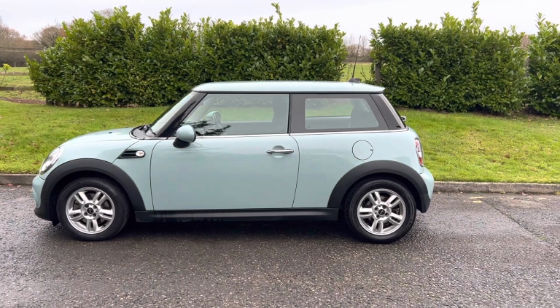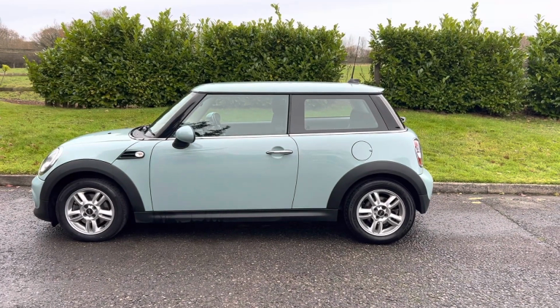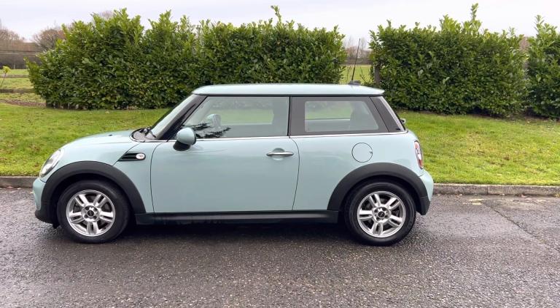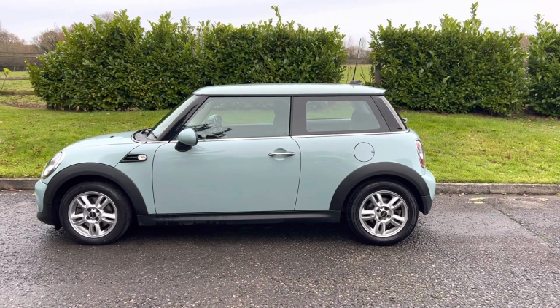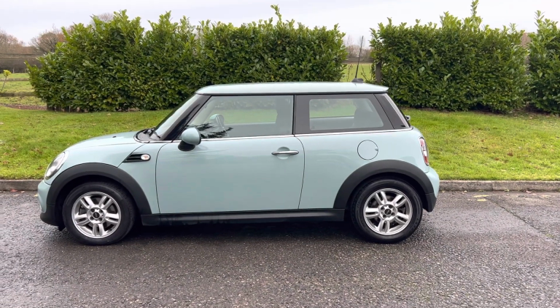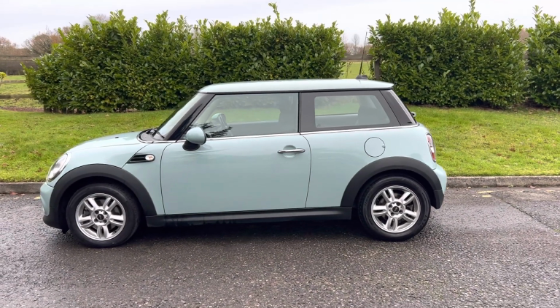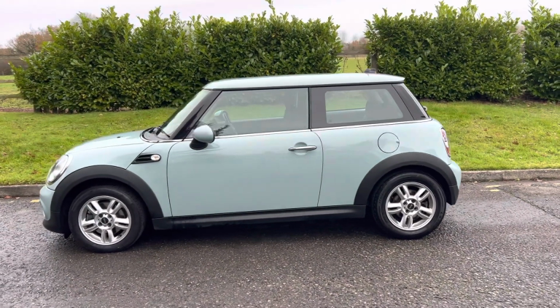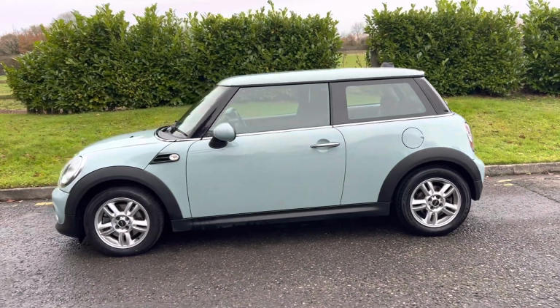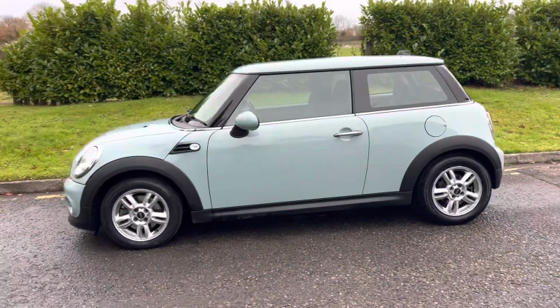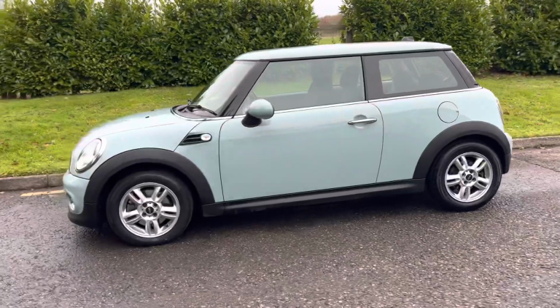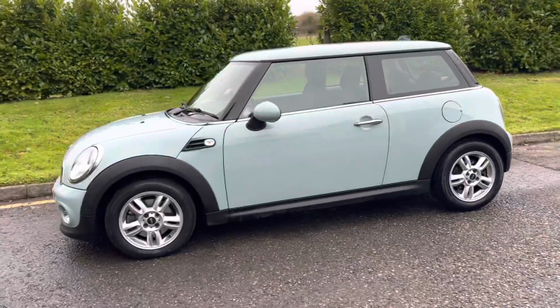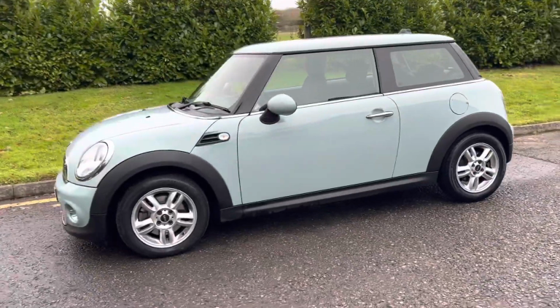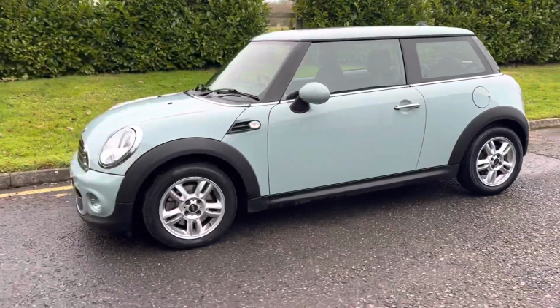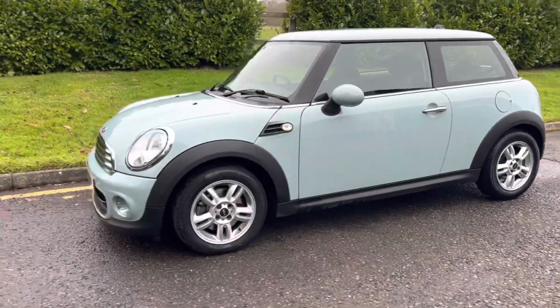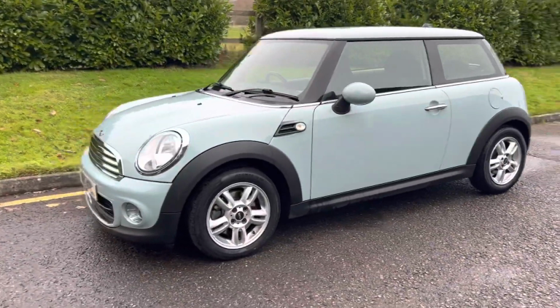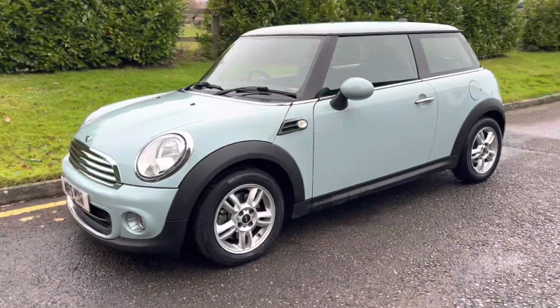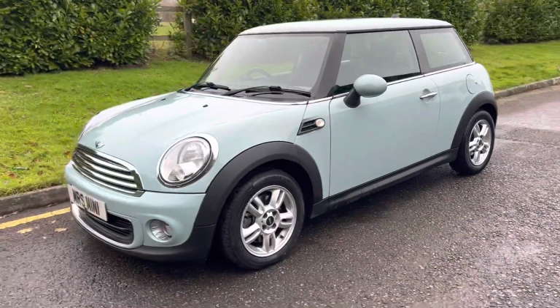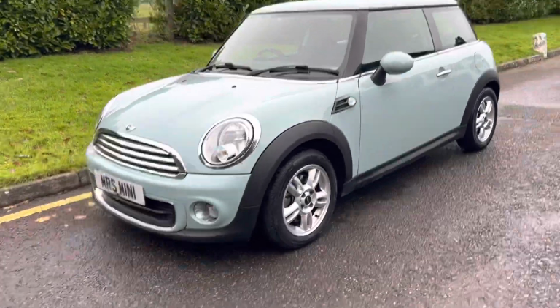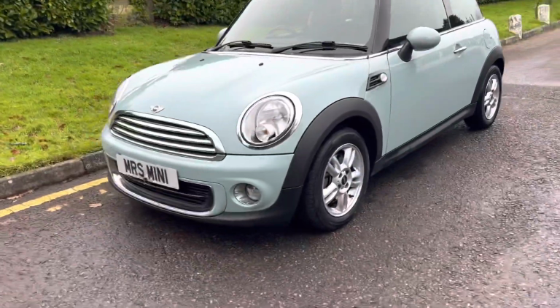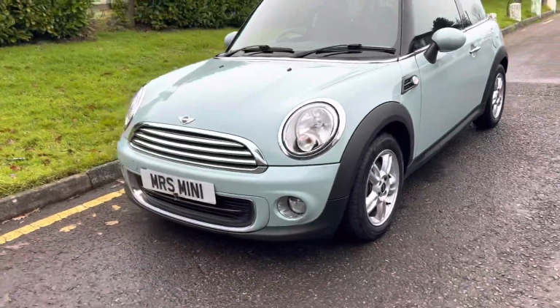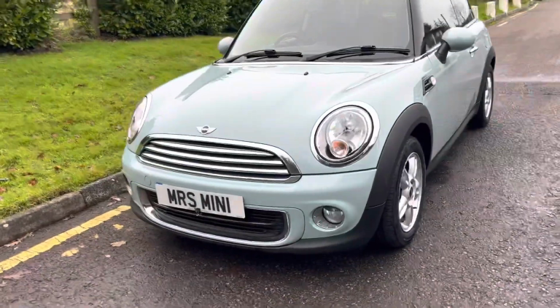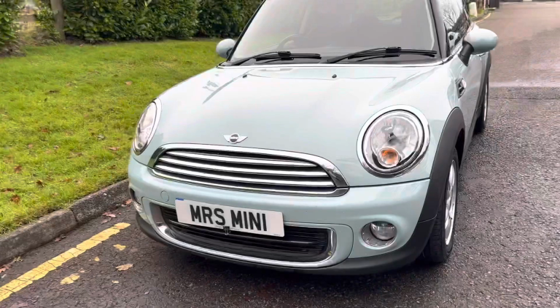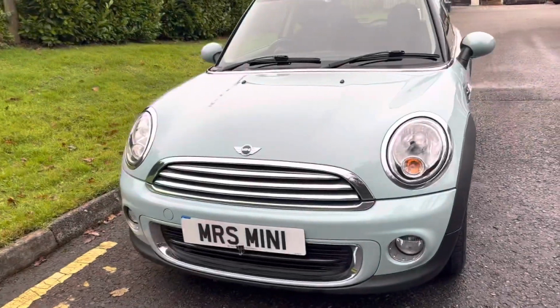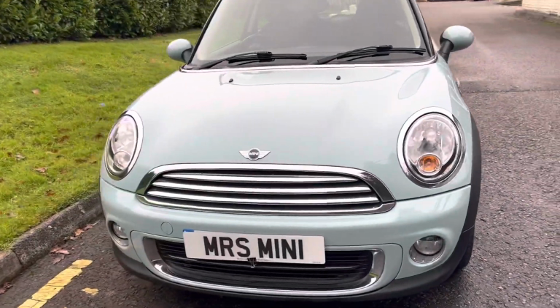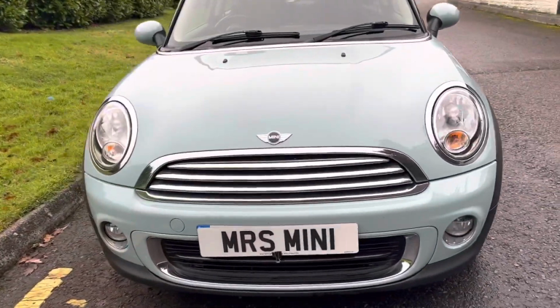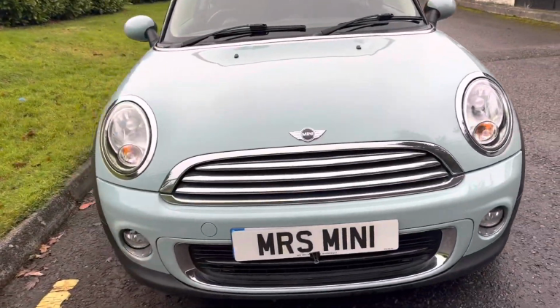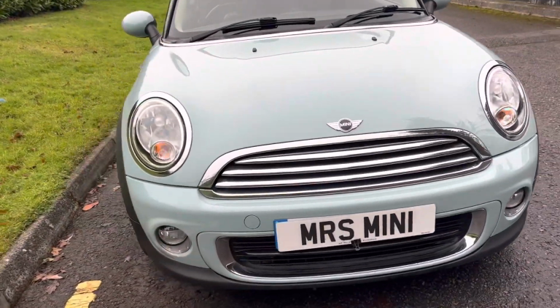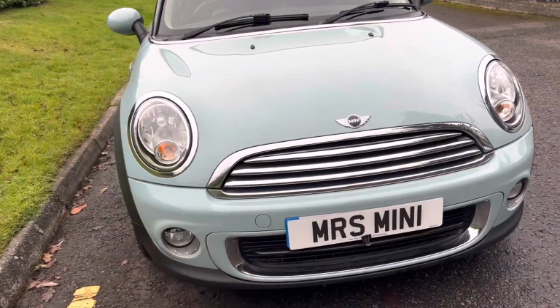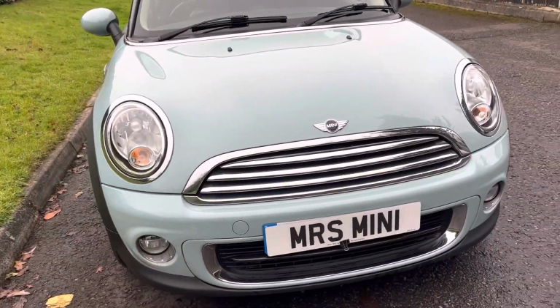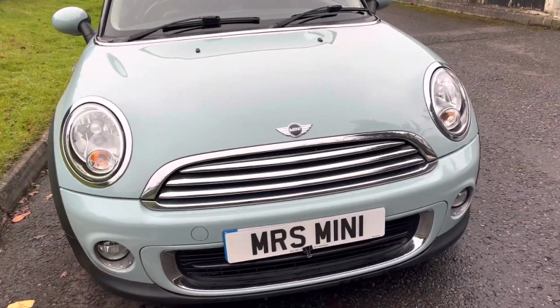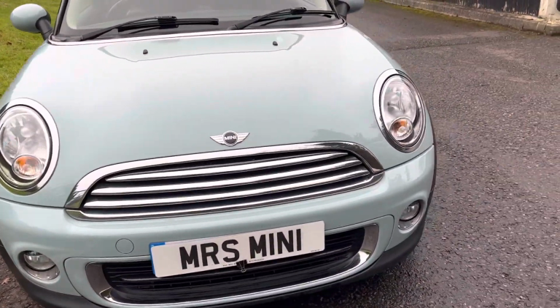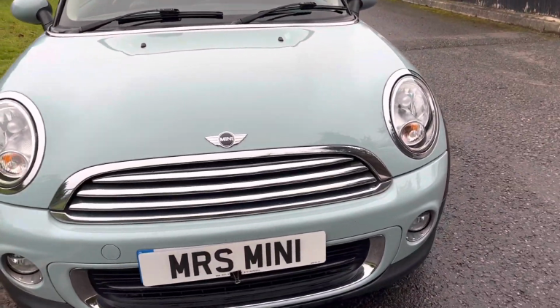This is an ice blue Mini One, she's on a 2012 plate and she's only just arrived, so we haven't done very much to it yet. She's pretty clean and tidy around the front.